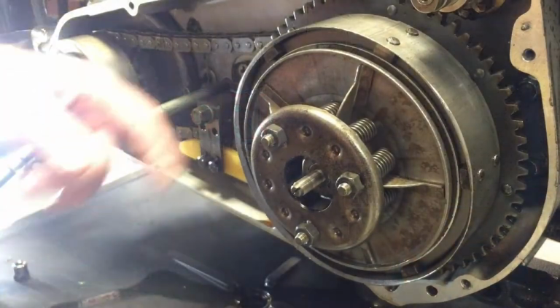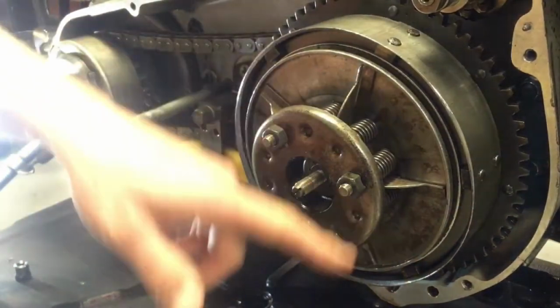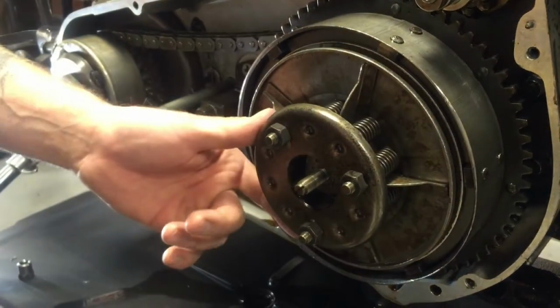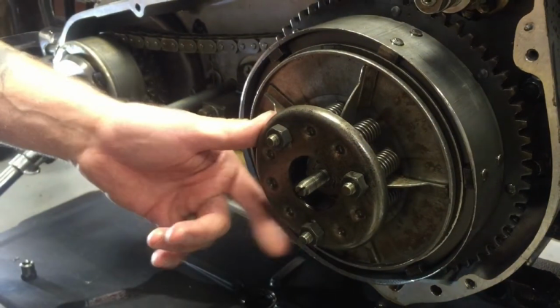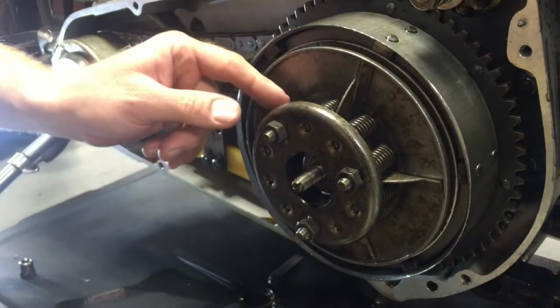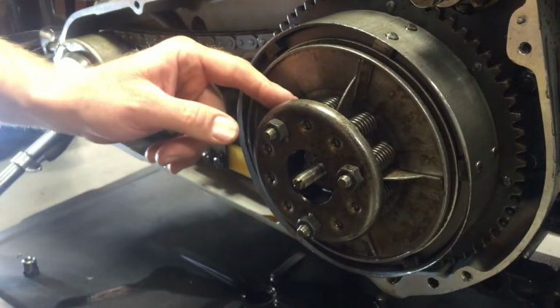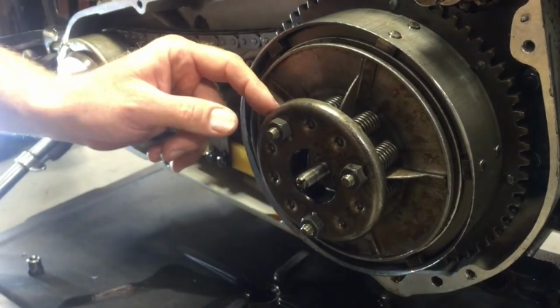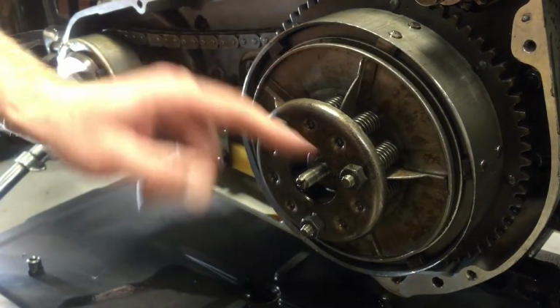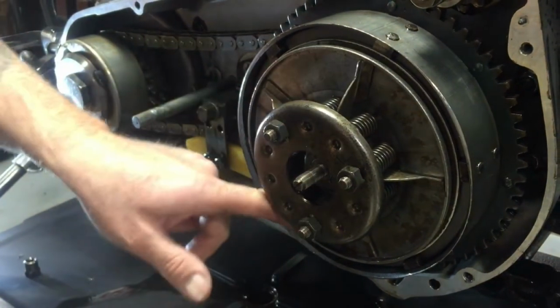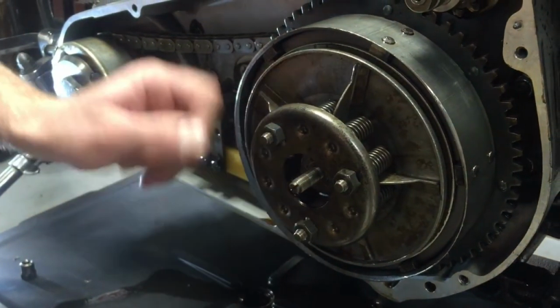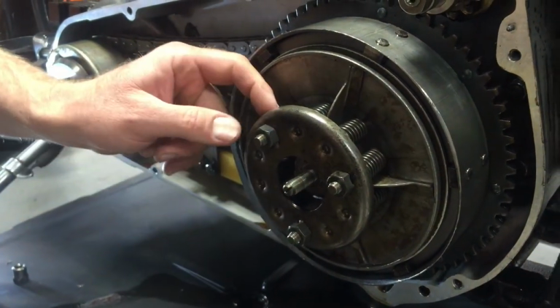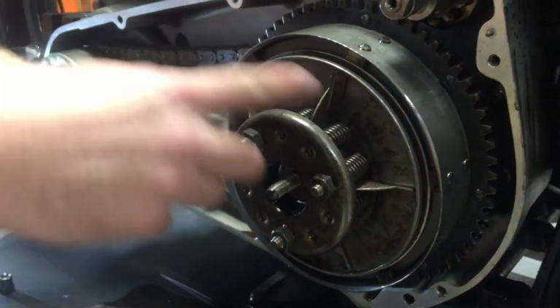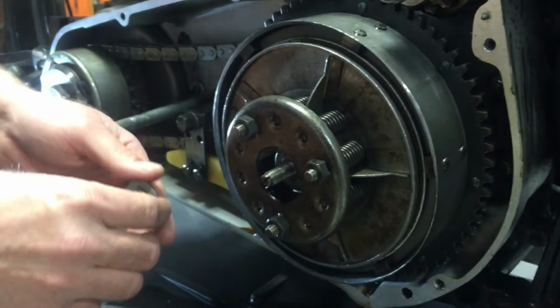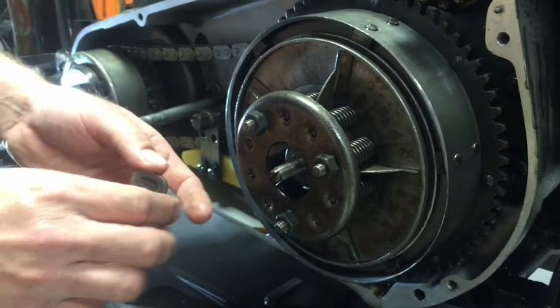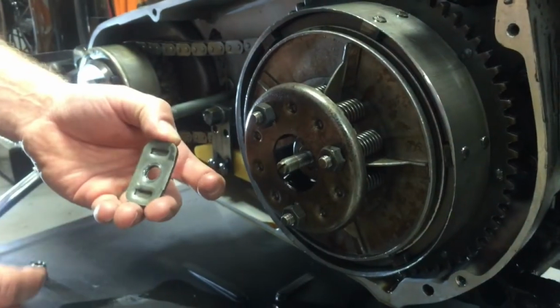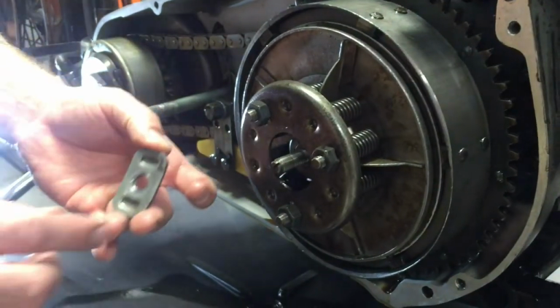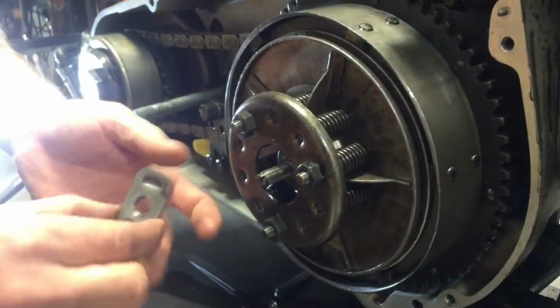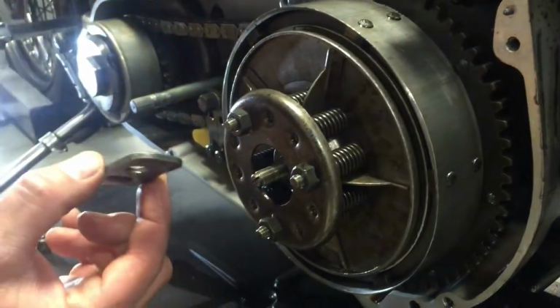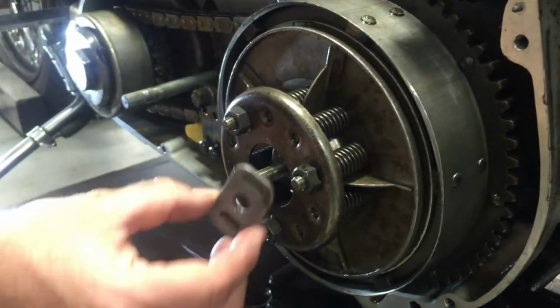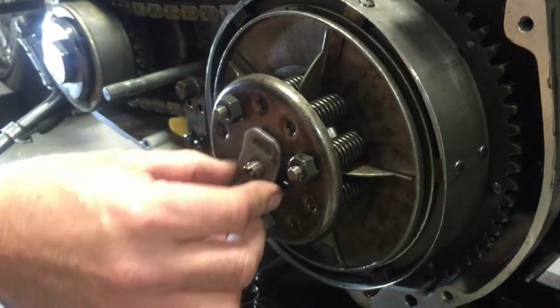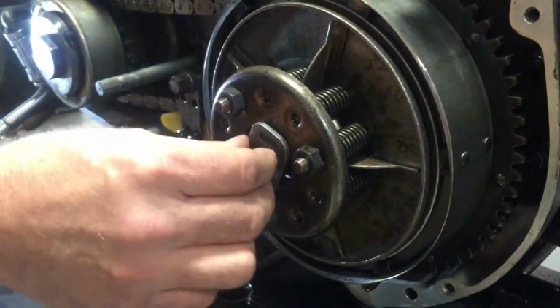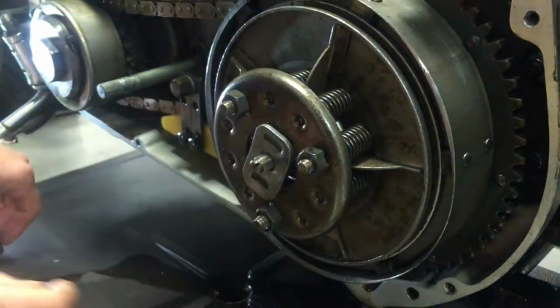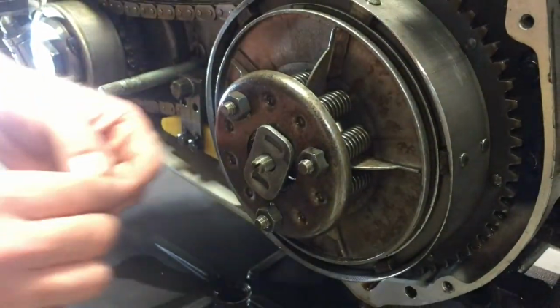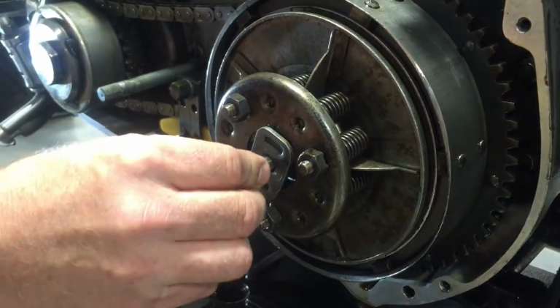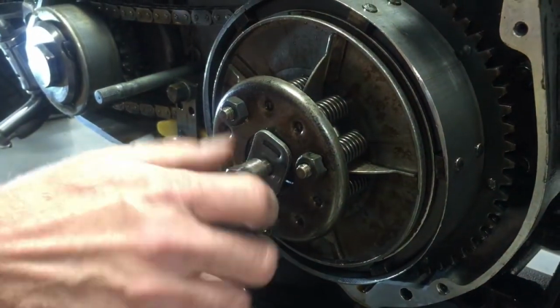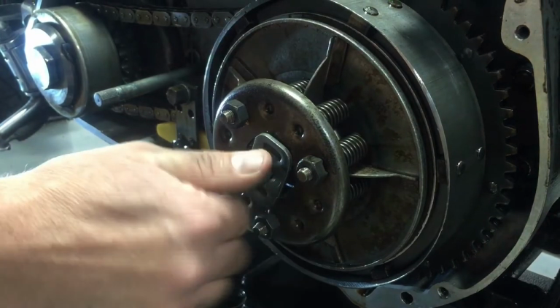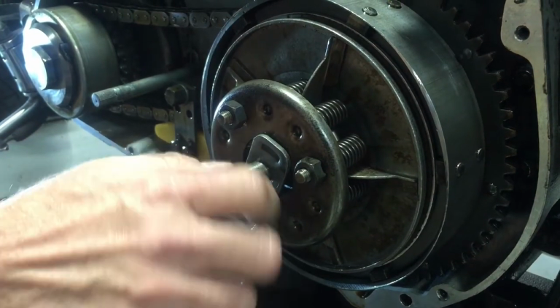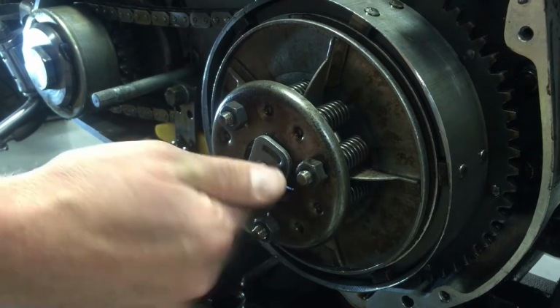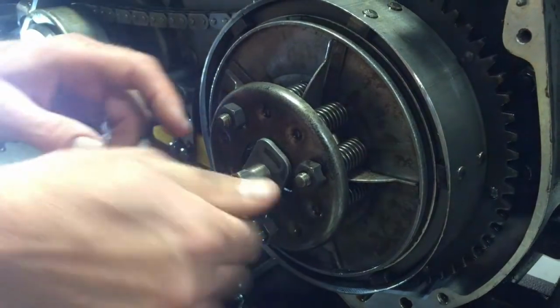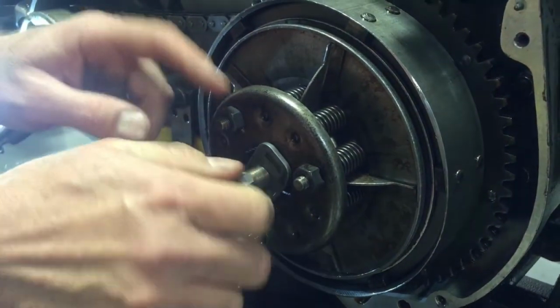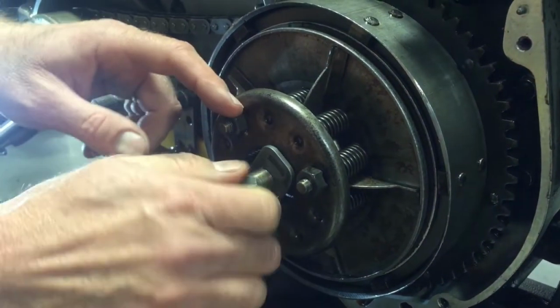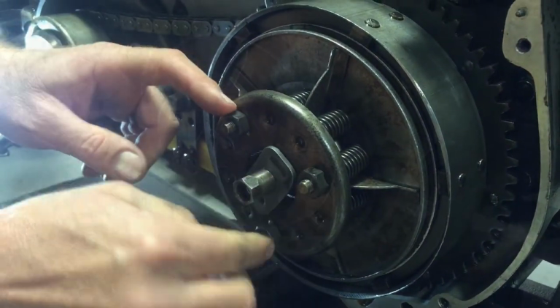So if you need to take your pressure plate off on a shovel head, if you take these screws out here, these tin springs are going to fall all over the place. So I take this axle adjuster and I slip it in there, and I tighten this down to relieve the pressure on these bolts.